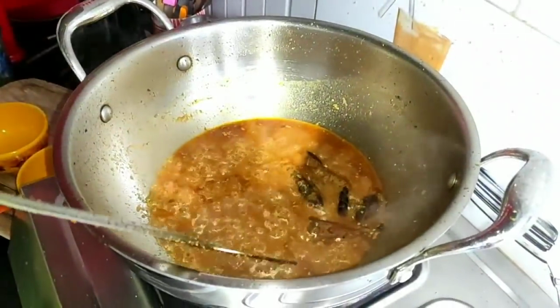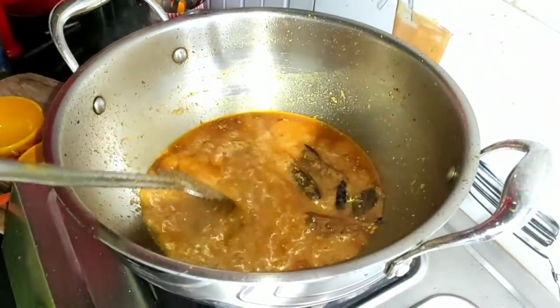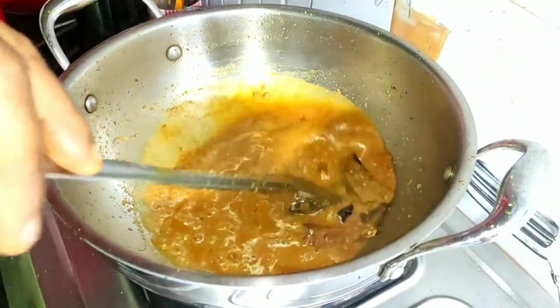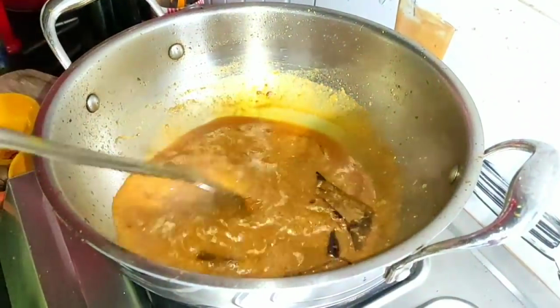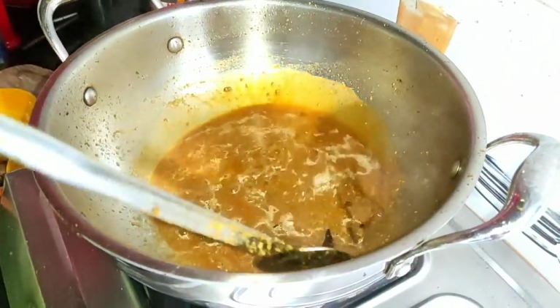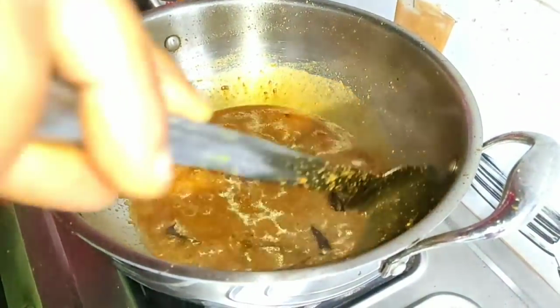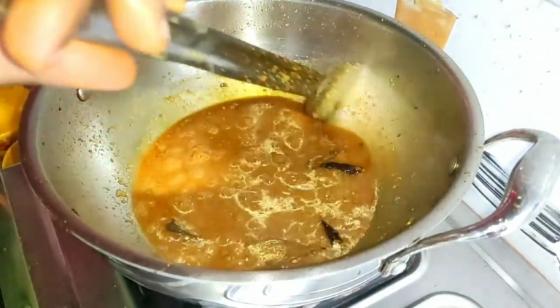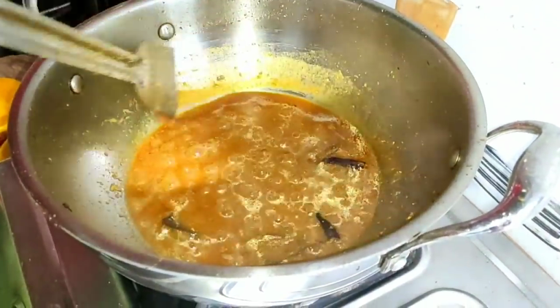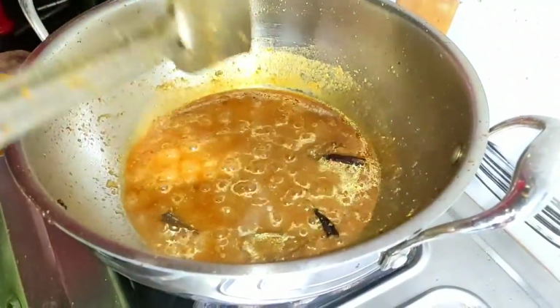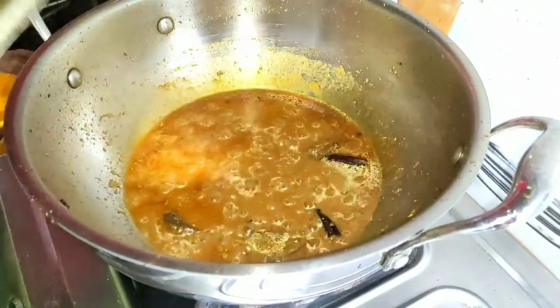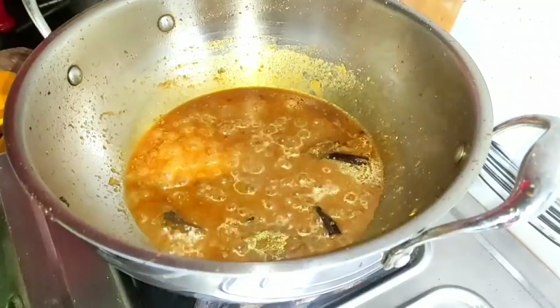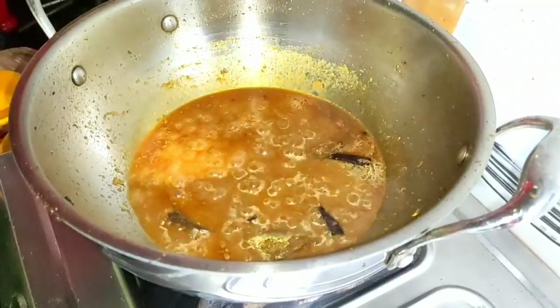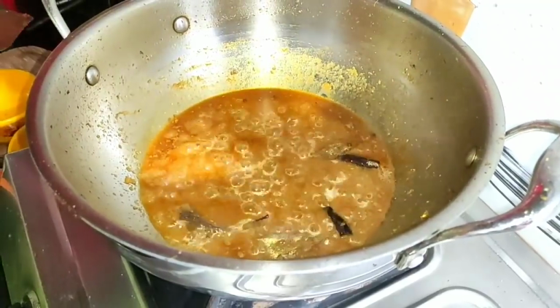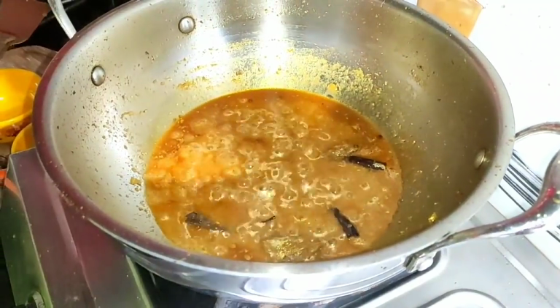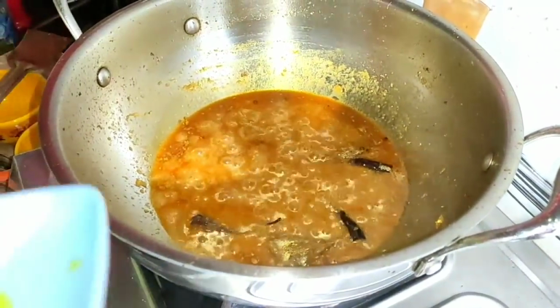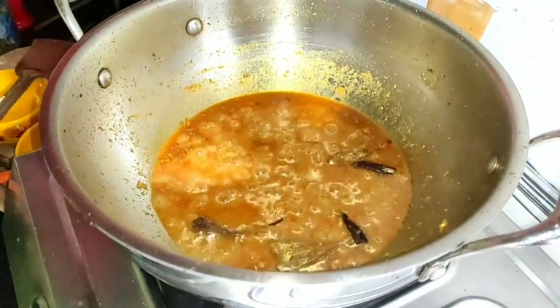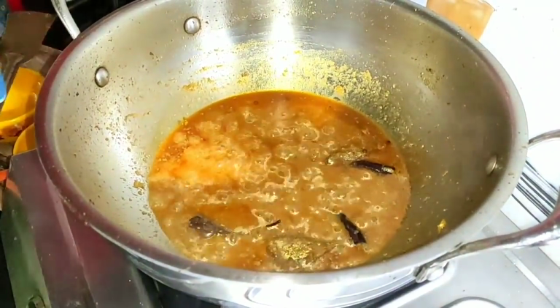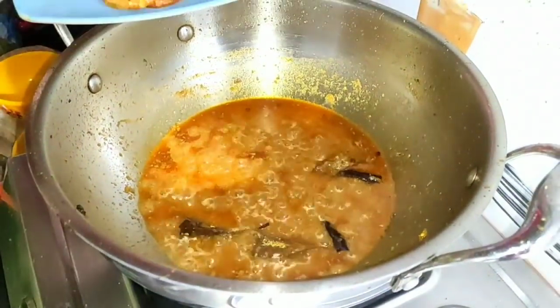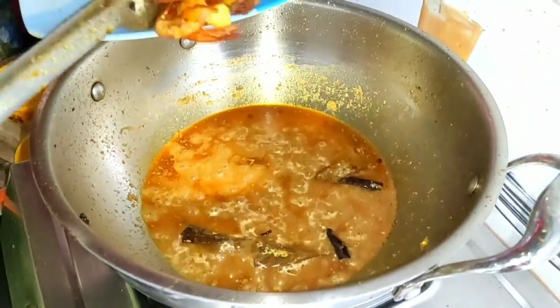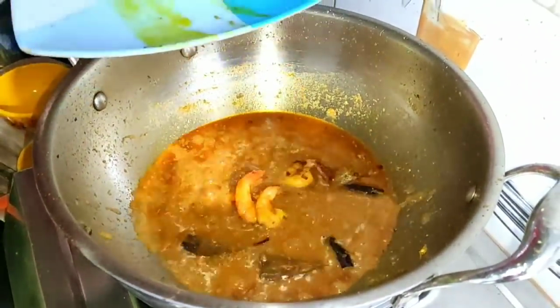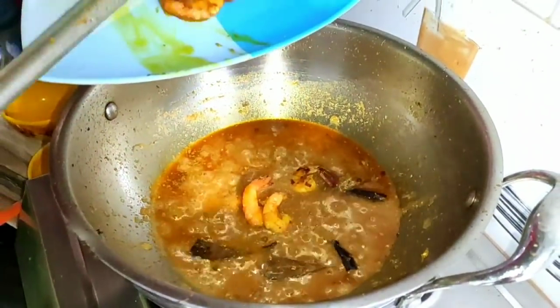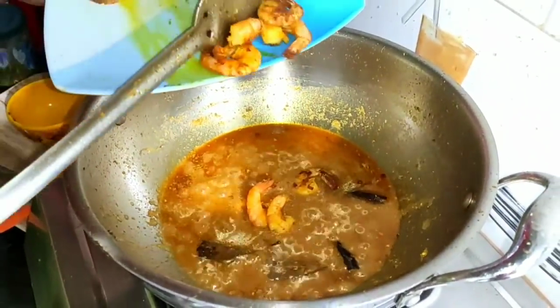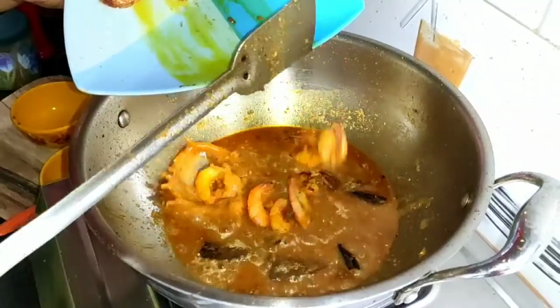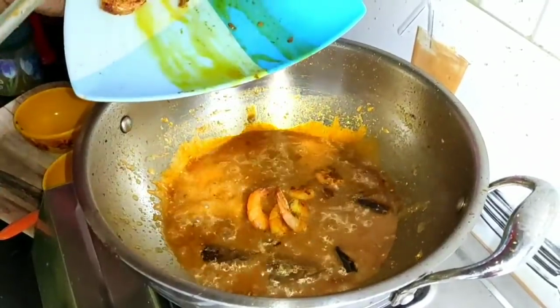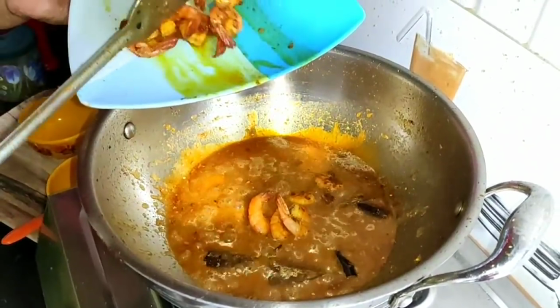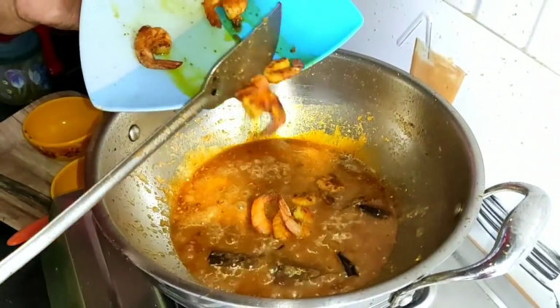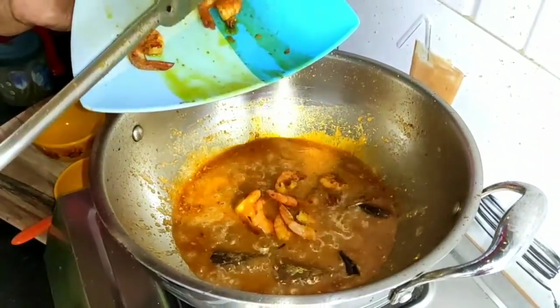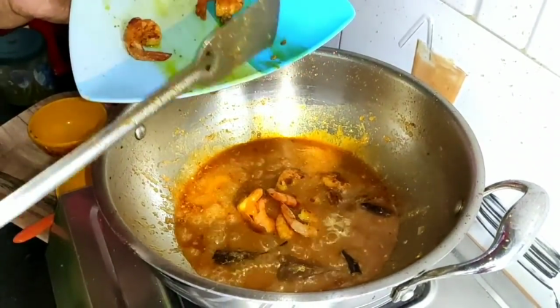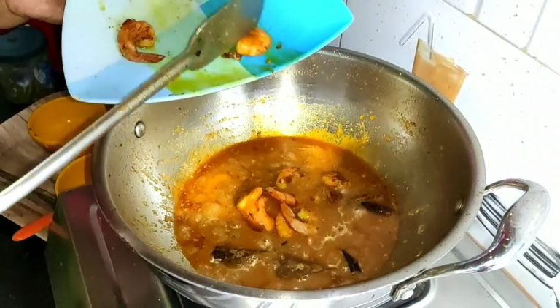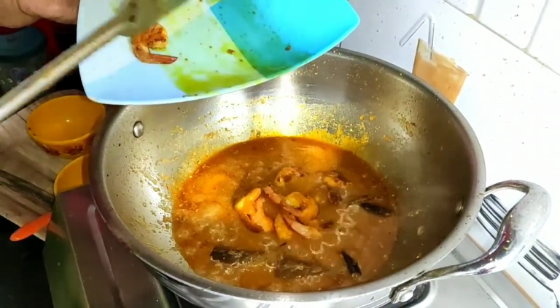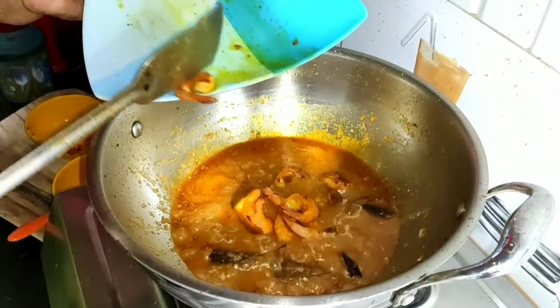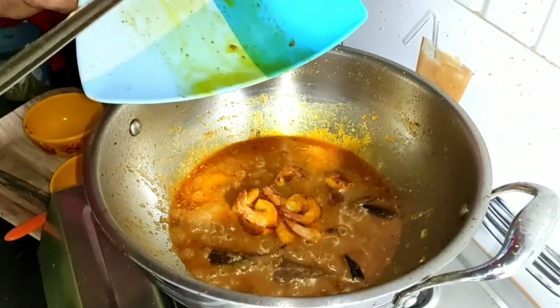Enjoy the beef in the rice — the beef is chopped. Please use the pork in the rice. We will cook the pork in a few weeks. We will cook the pork in the rice. If you cook the pork in the rice, then we cook the pork in the rice.